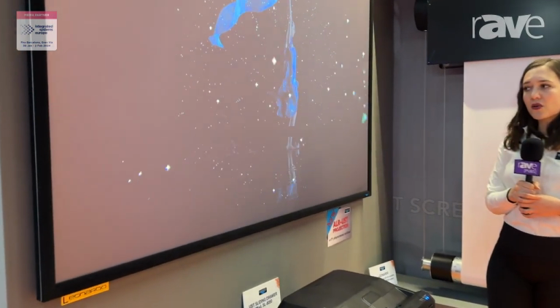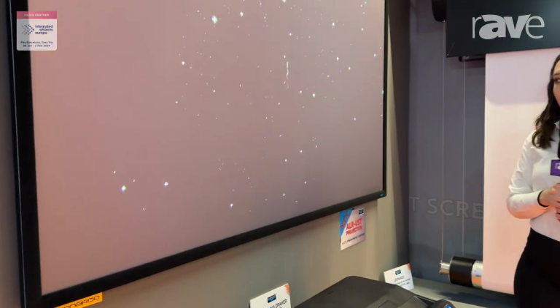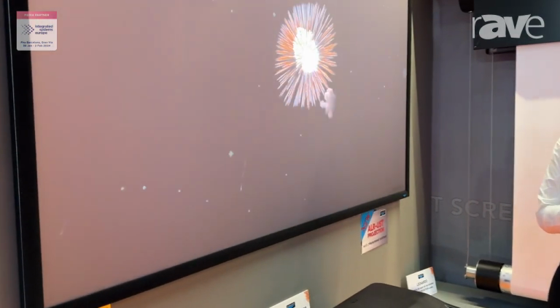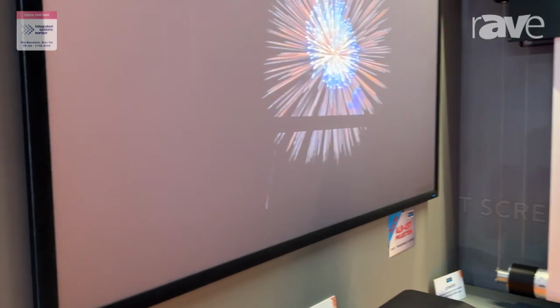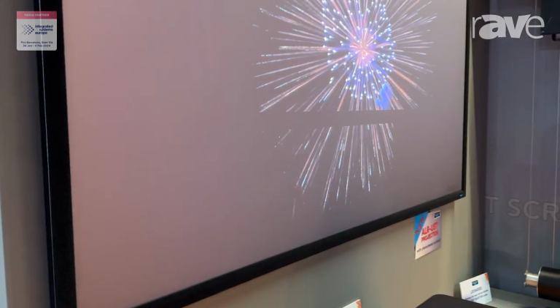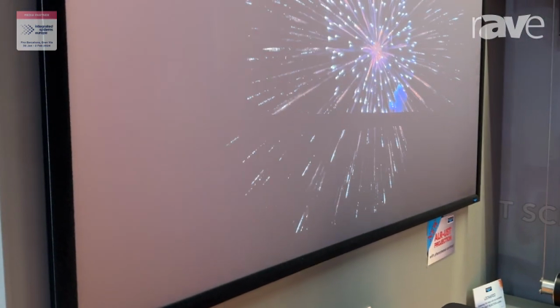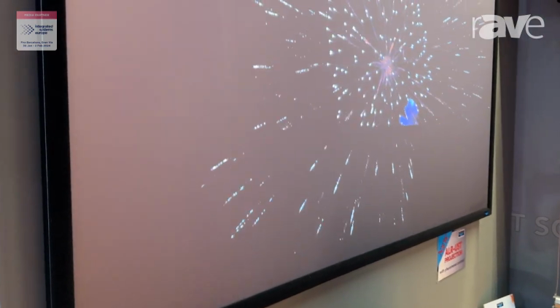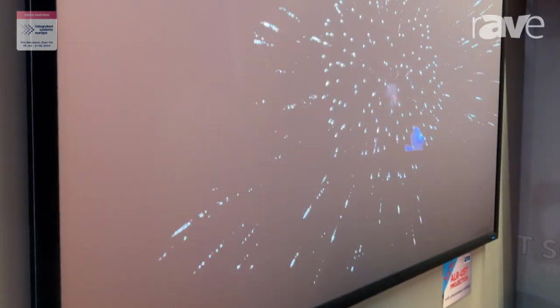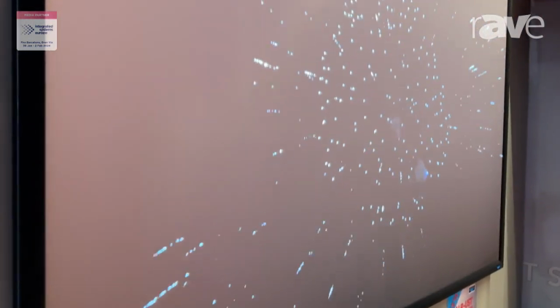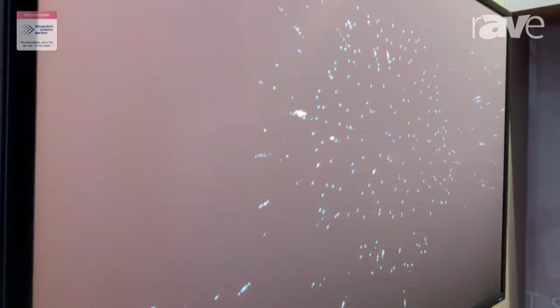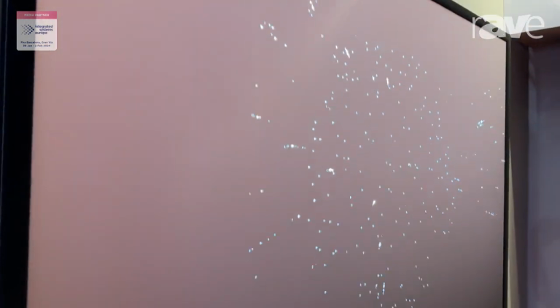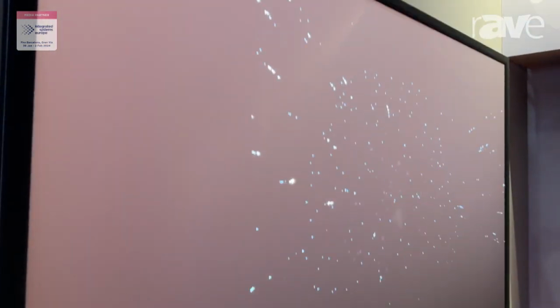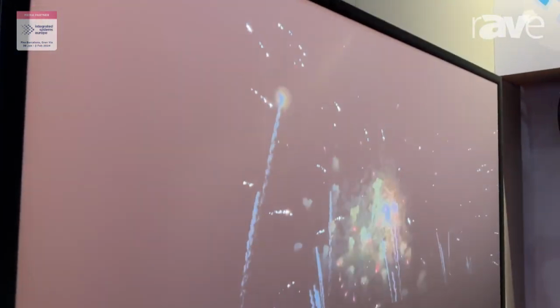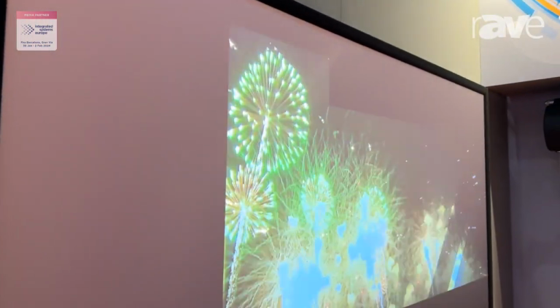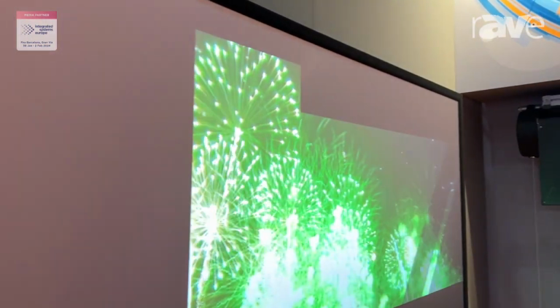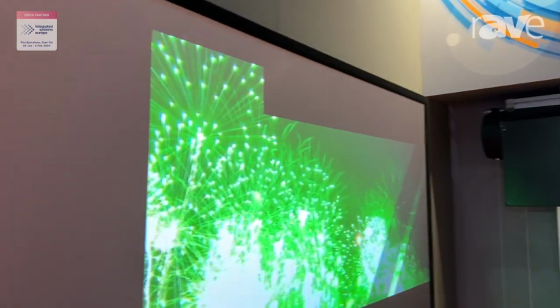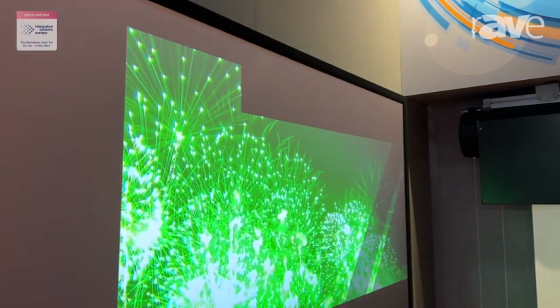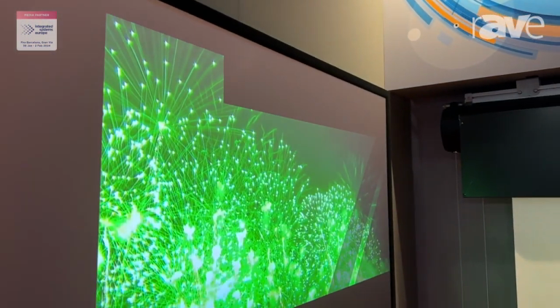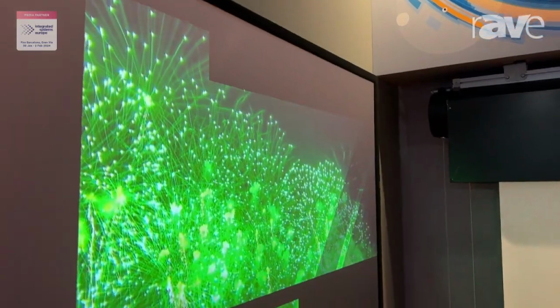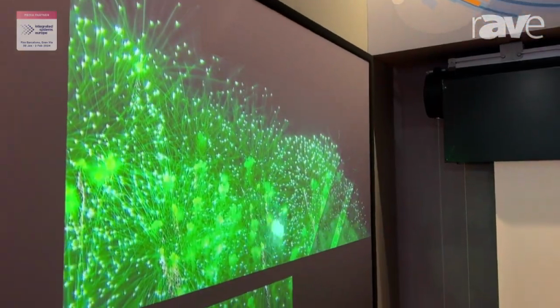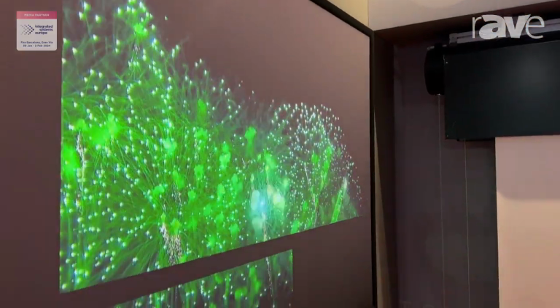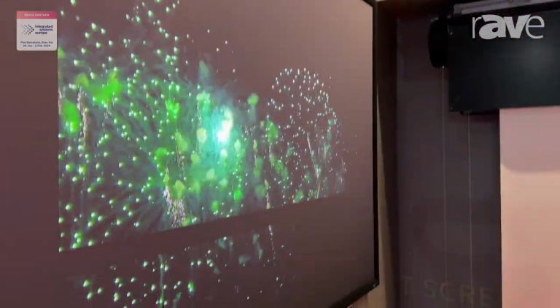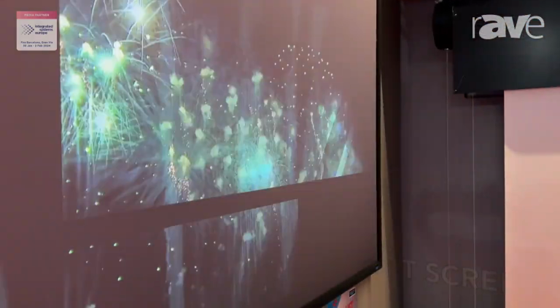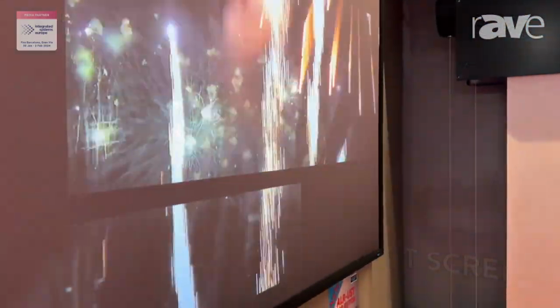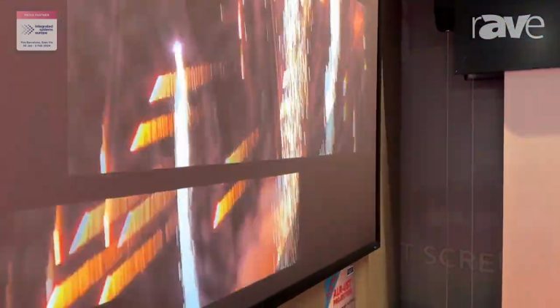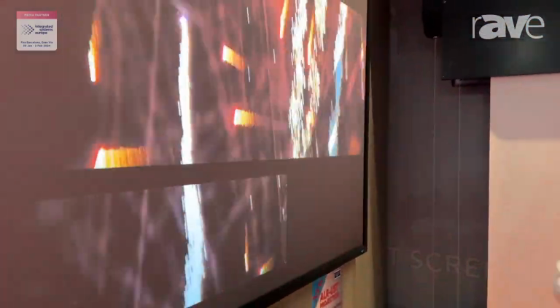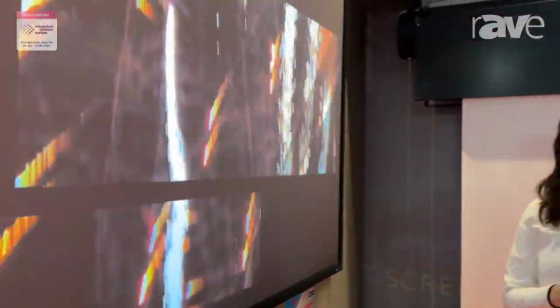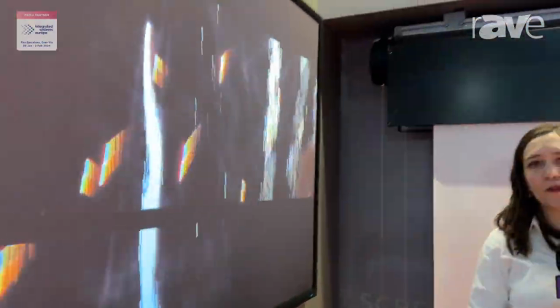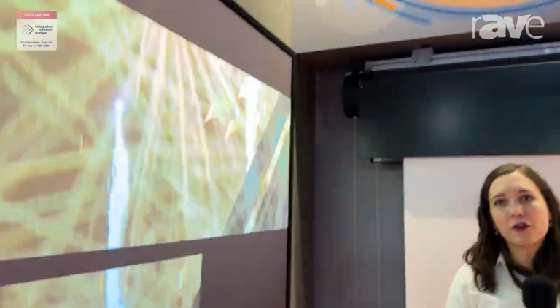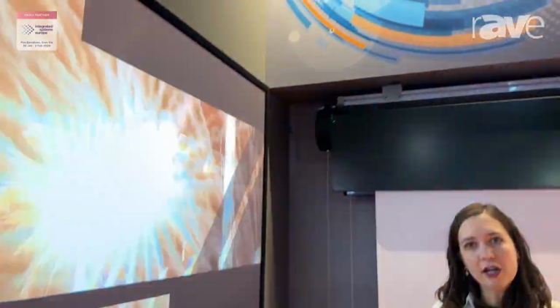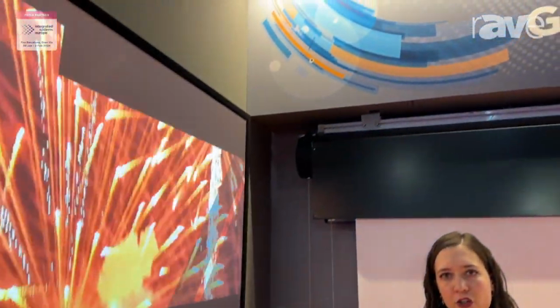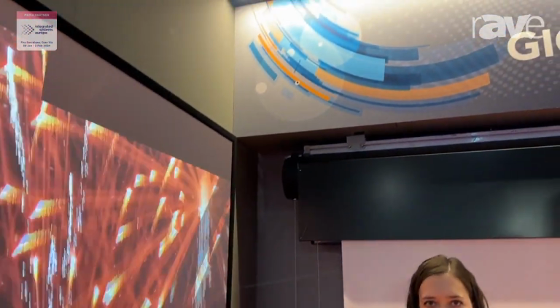This surface, as you can see from the image, has very bright colors and a very good contrast, even having natural light or artificial light right above the screen, and it's perfect for a wide range of applications.